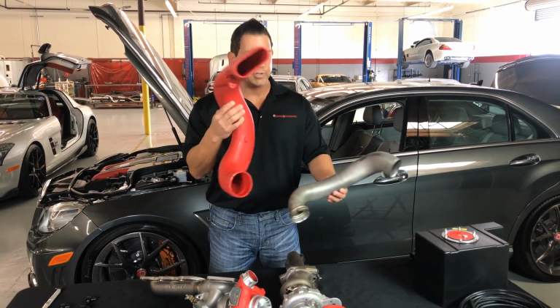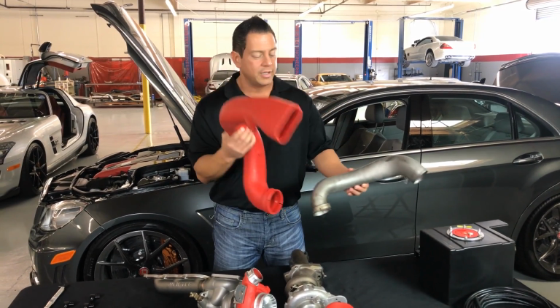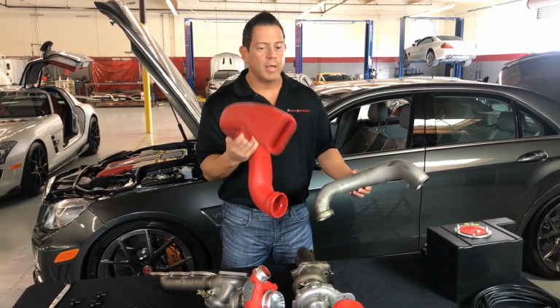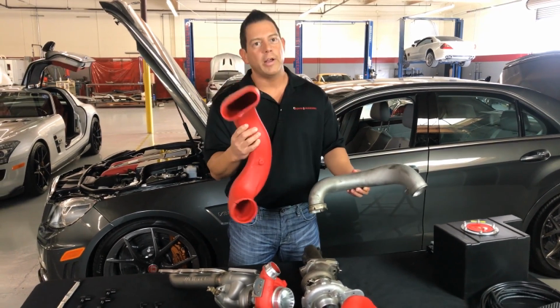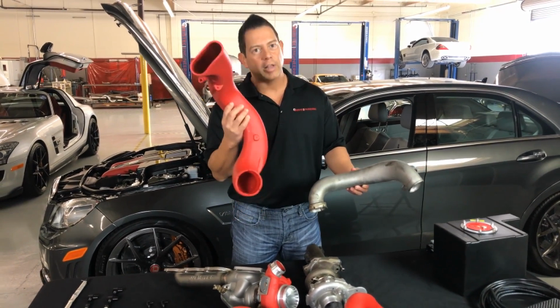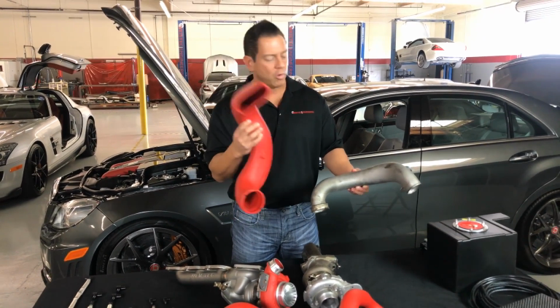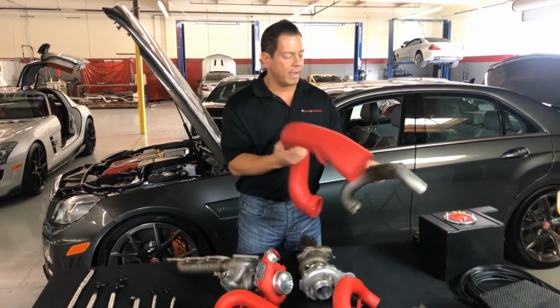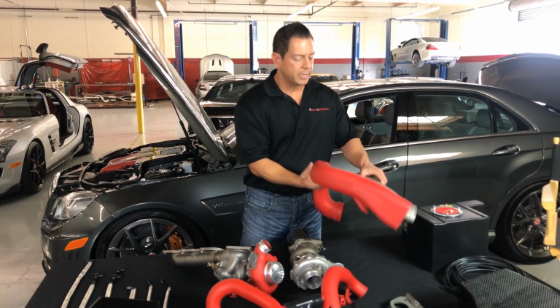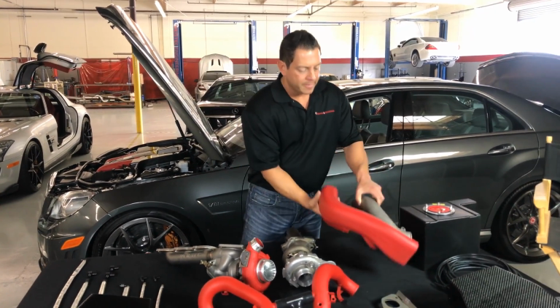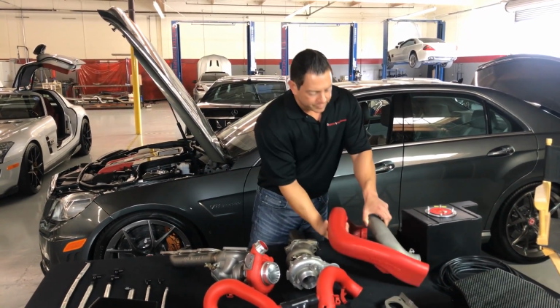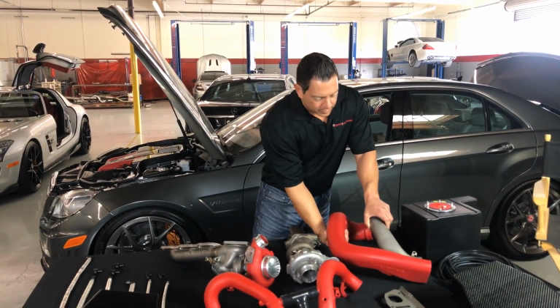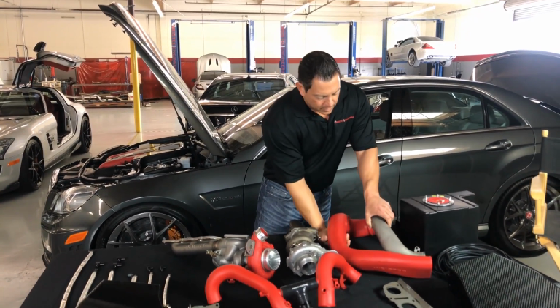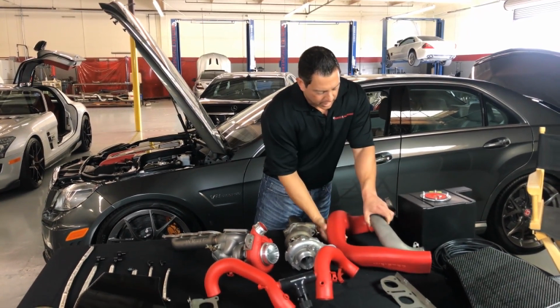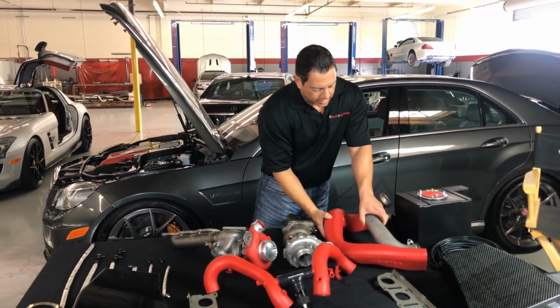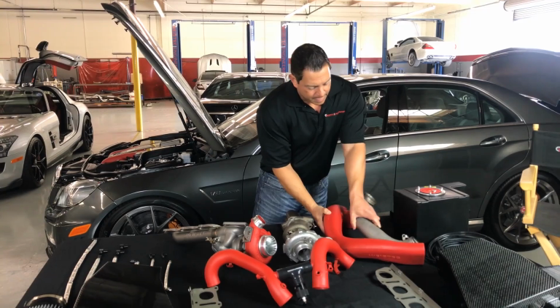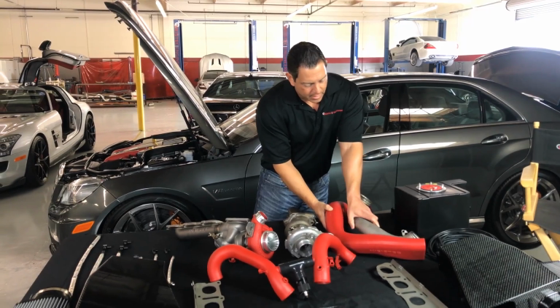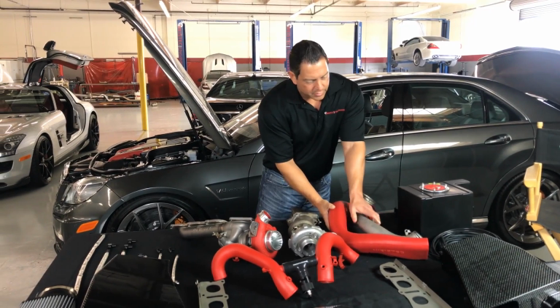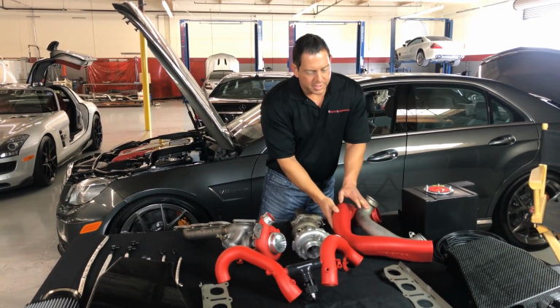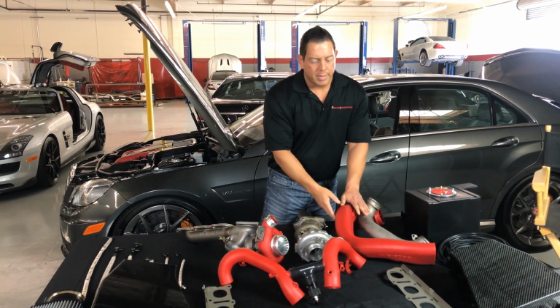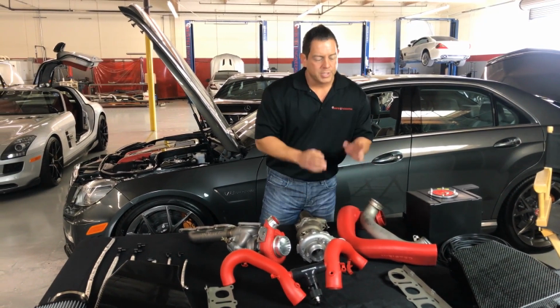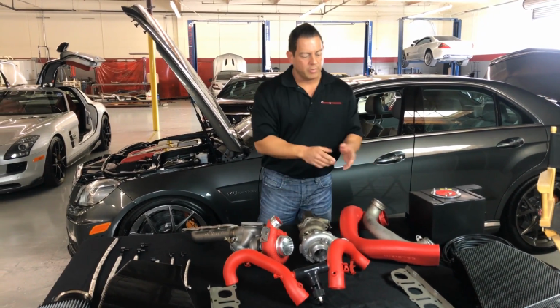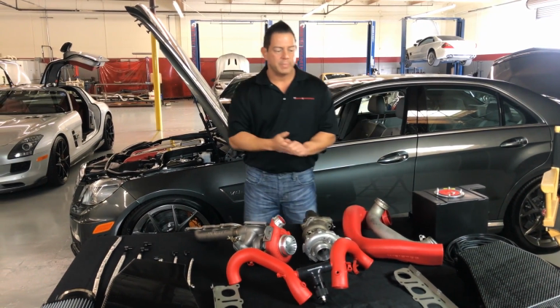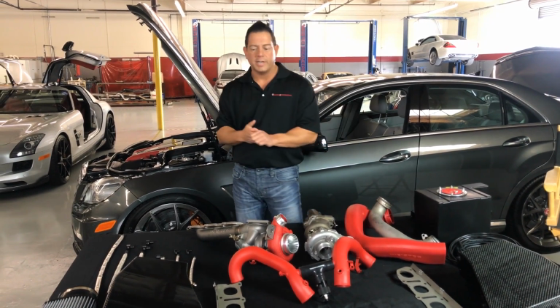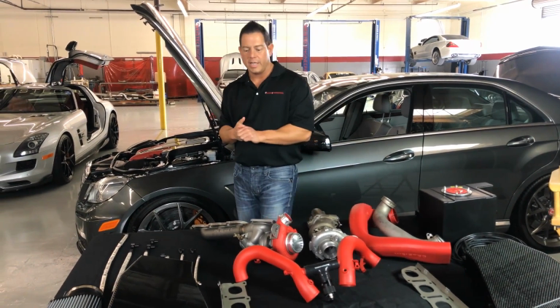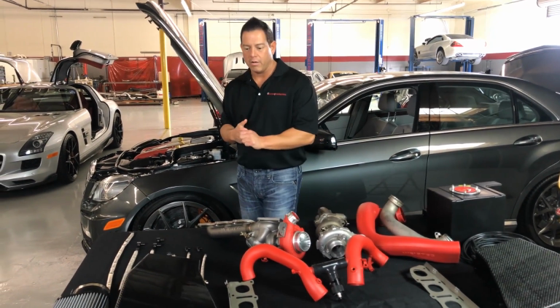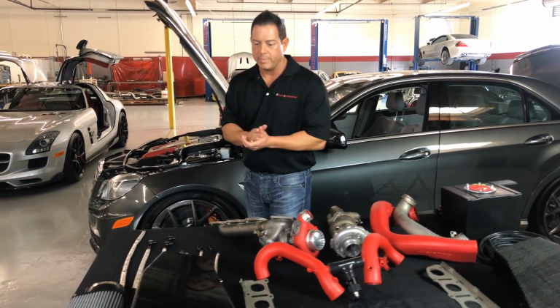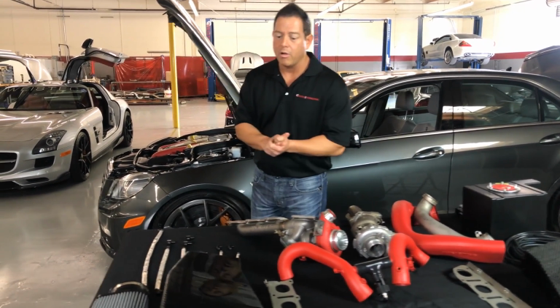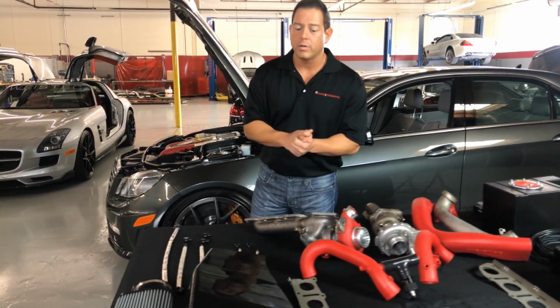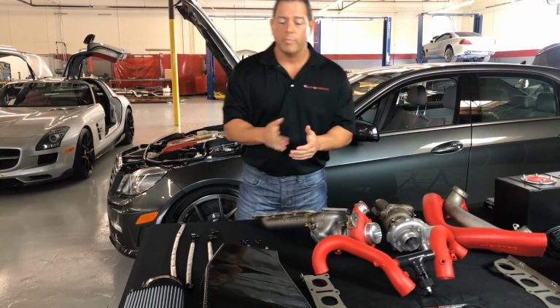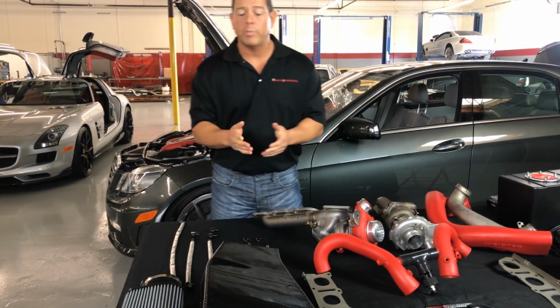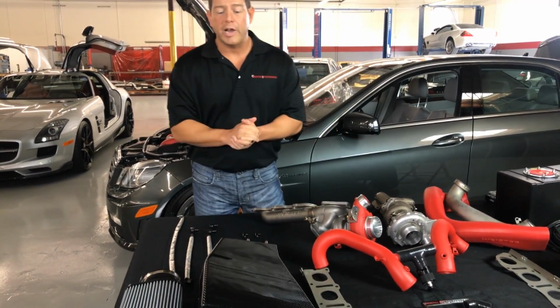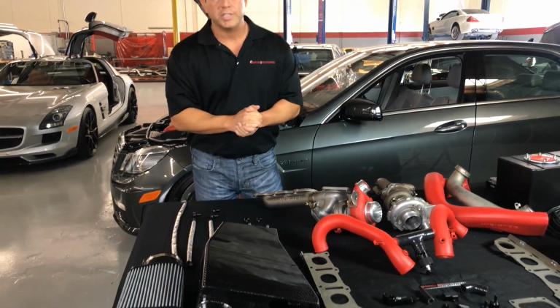So obviously a lot more air, a lot more horsepower. Other than the intake pipes, connected to those are going to be our carbon fiber air boxes.